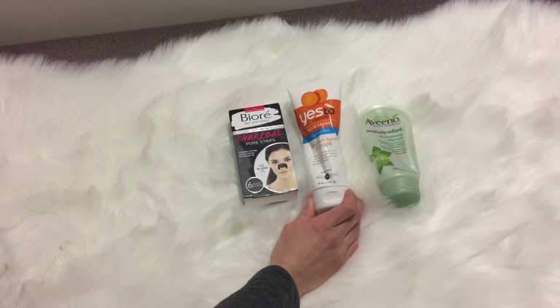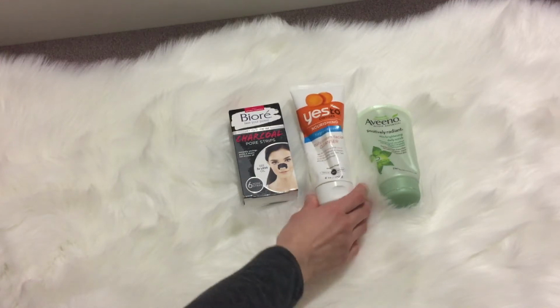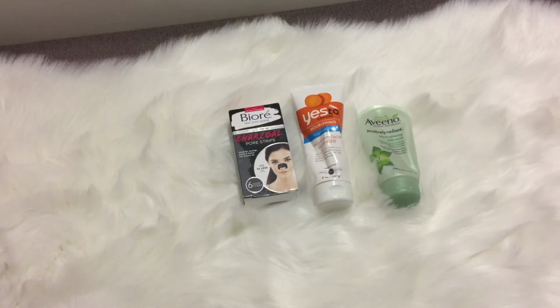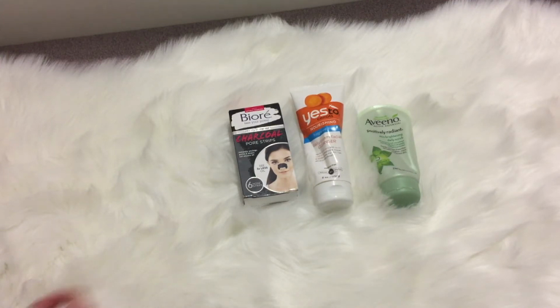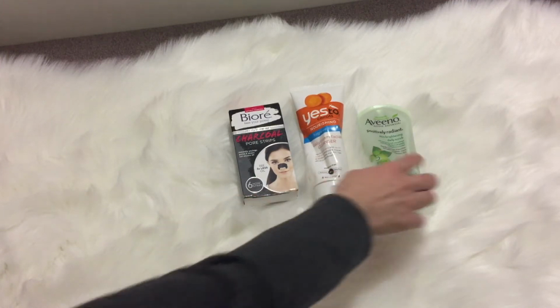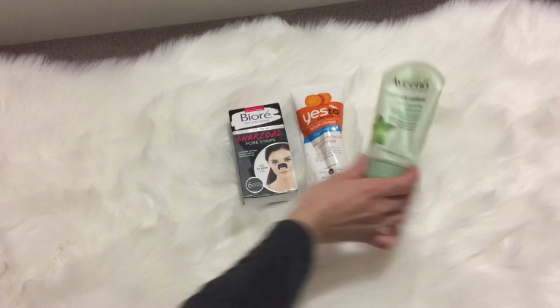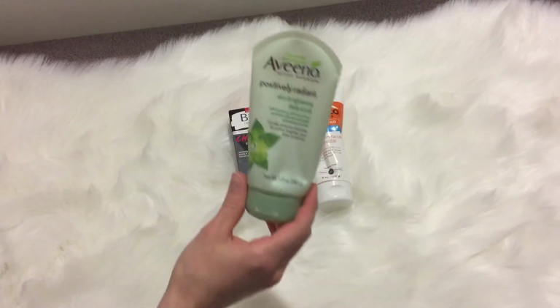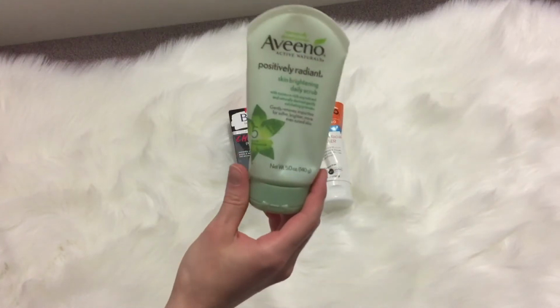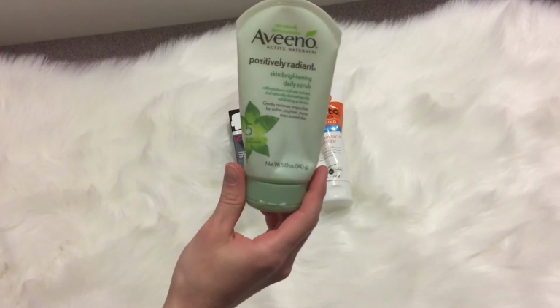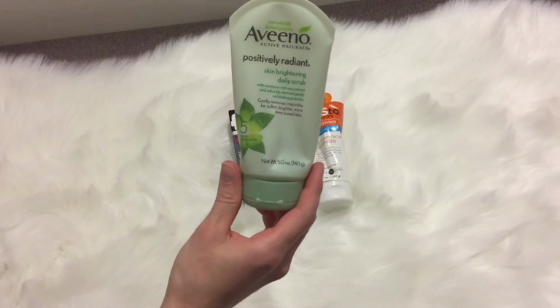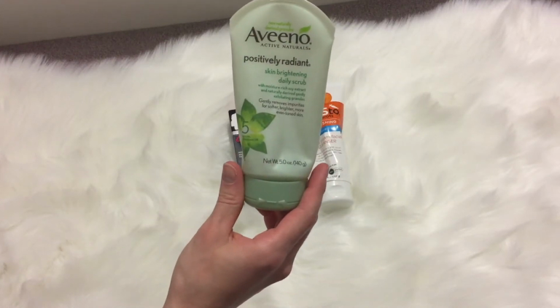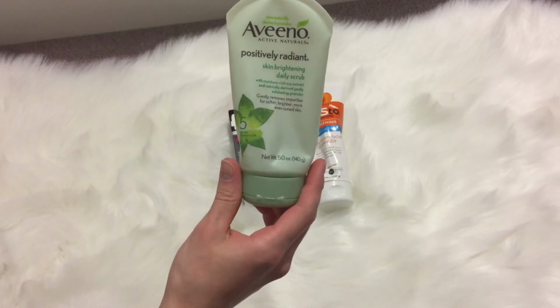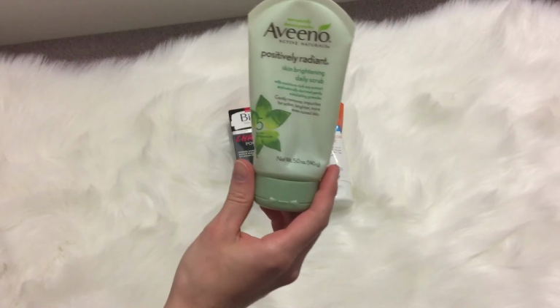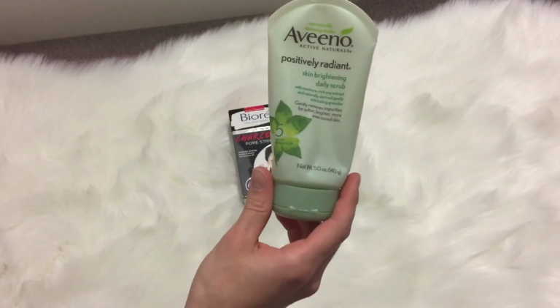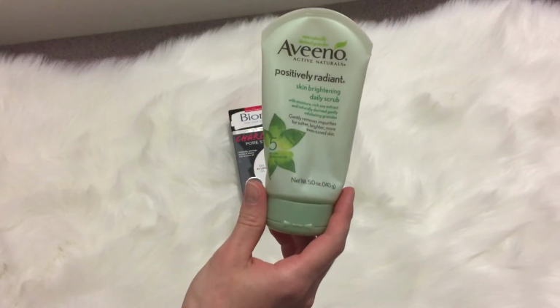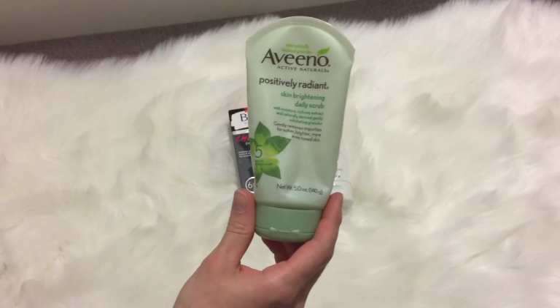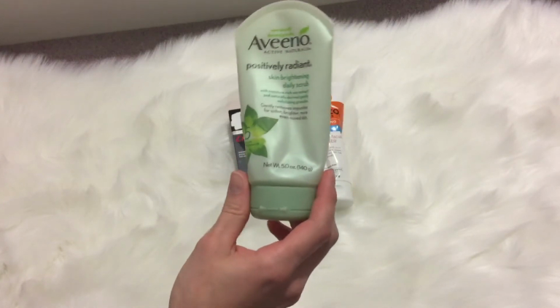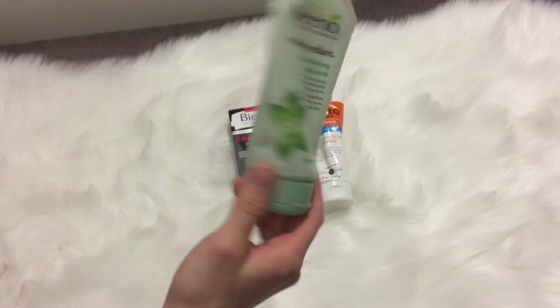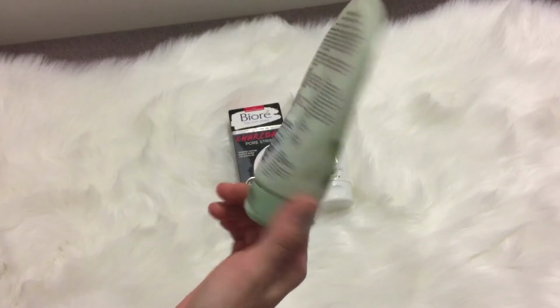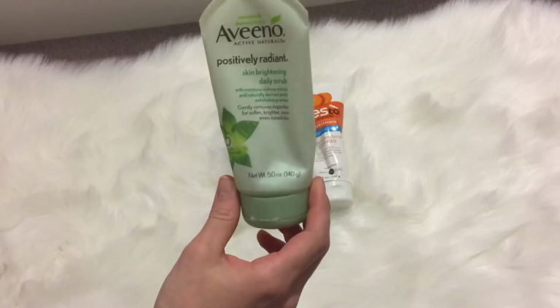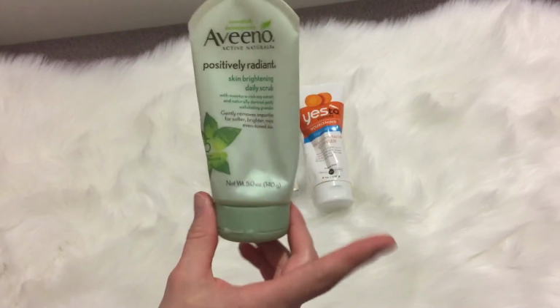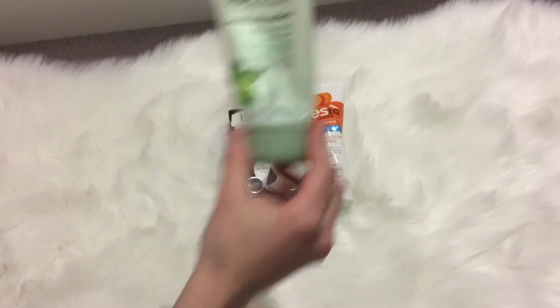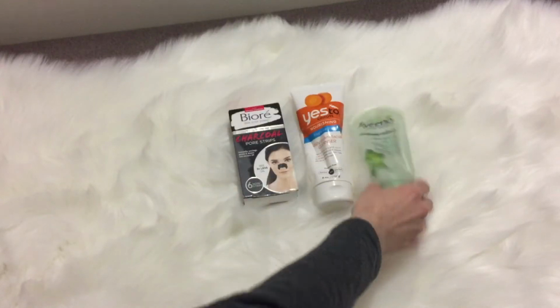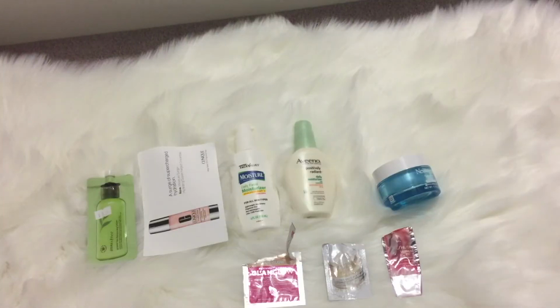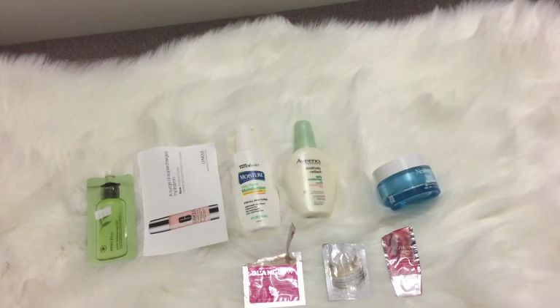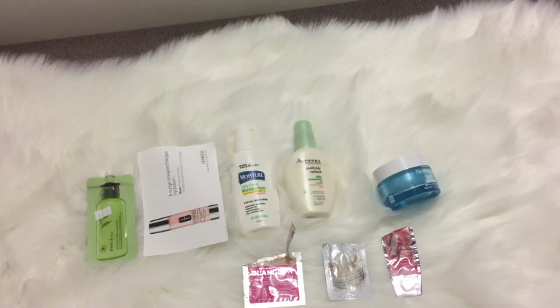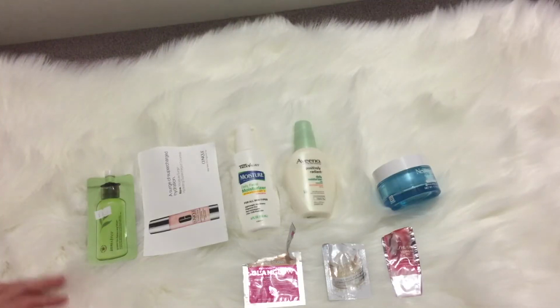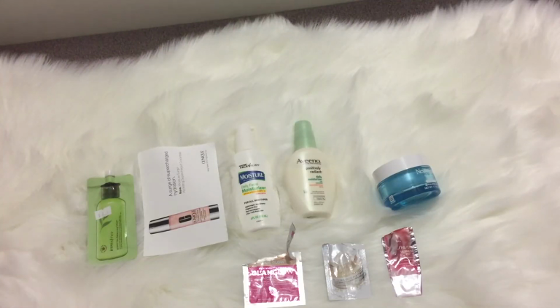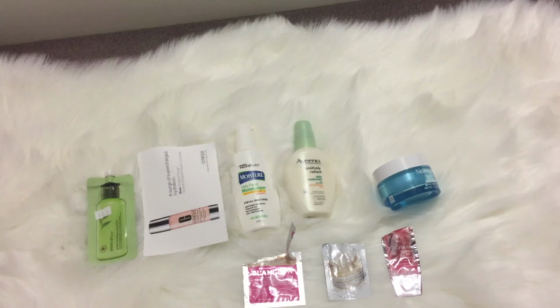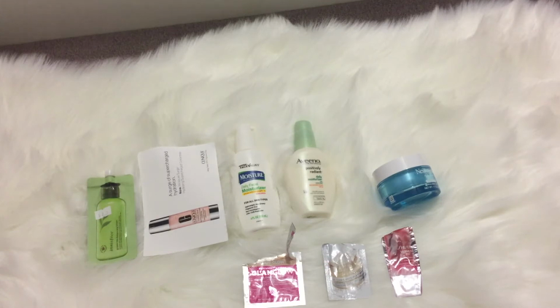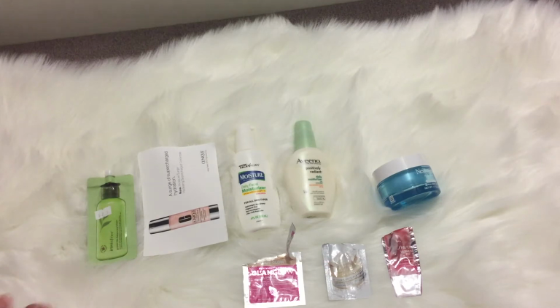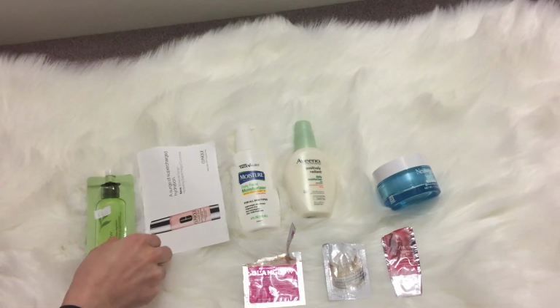Then I've got the Yes To Carrots nourishing daily cream facial cleanser. Lastly, I have the Aveeno Positively Radiant skin brightening daily scrub and I love this — I use it all the time and it's my go-to scrub.